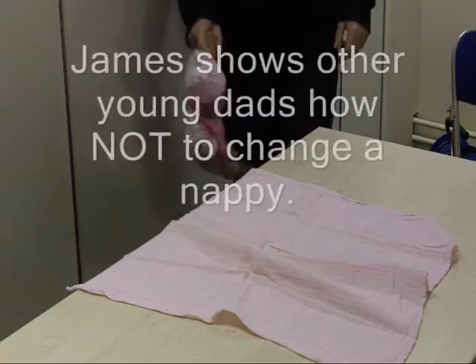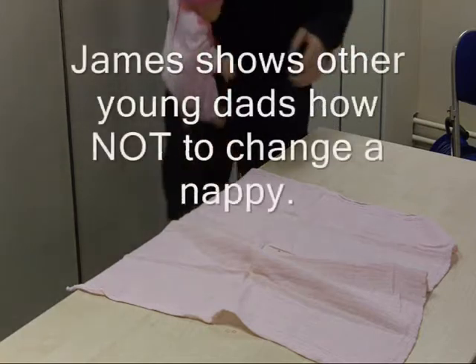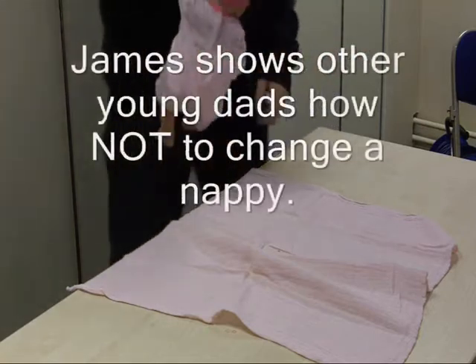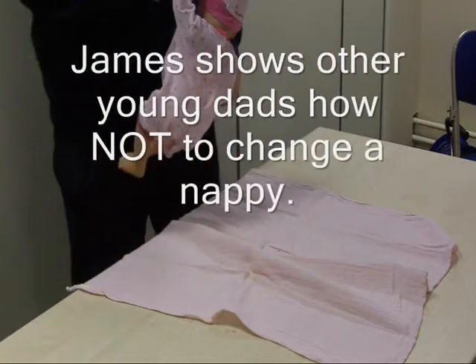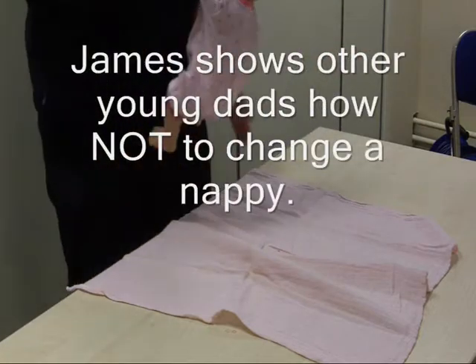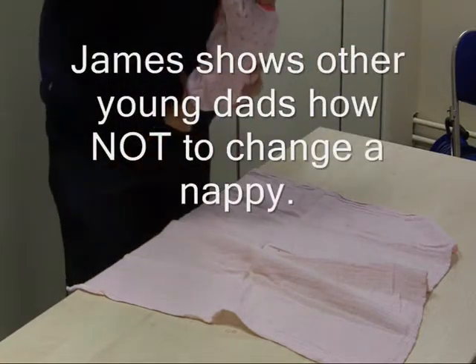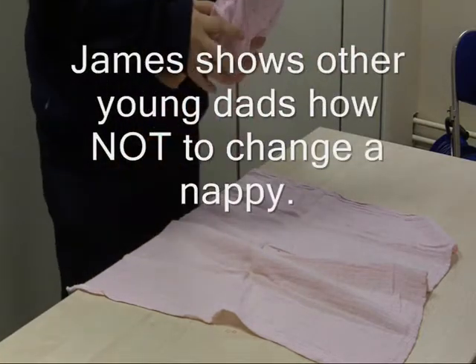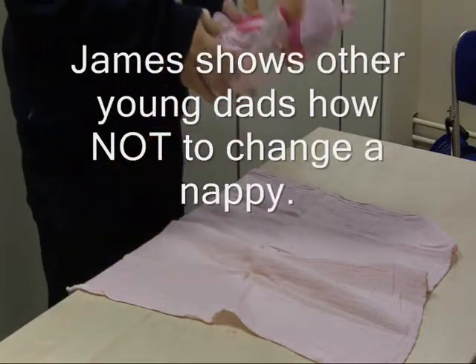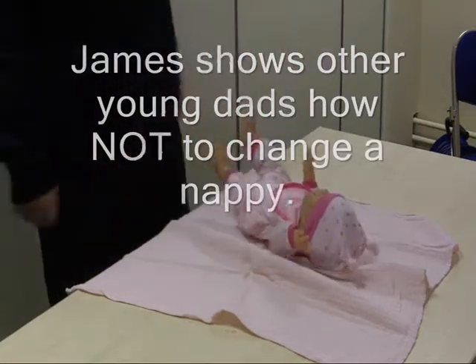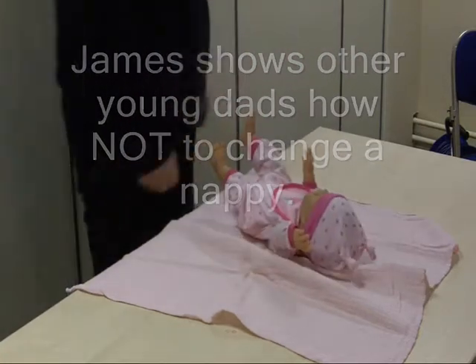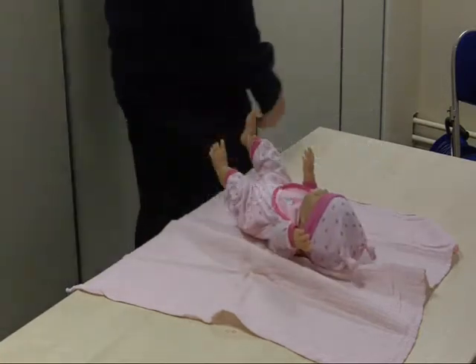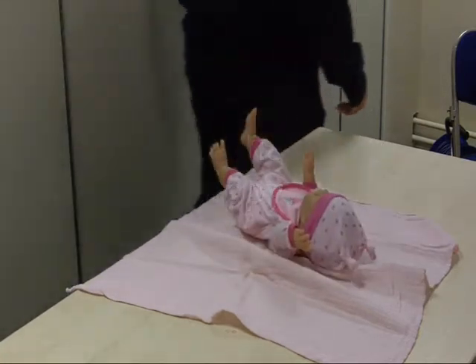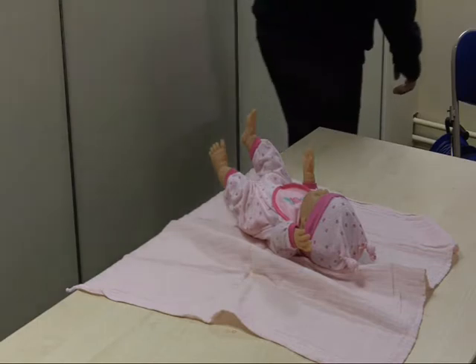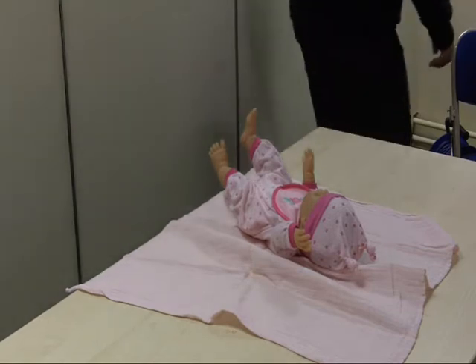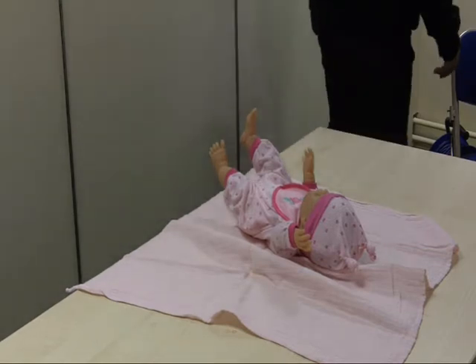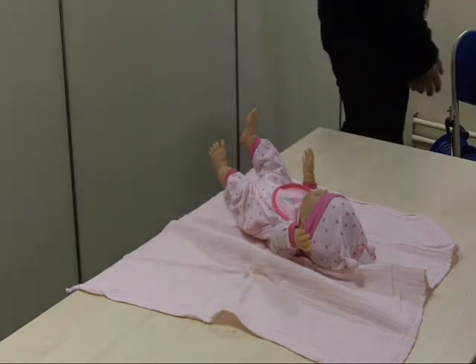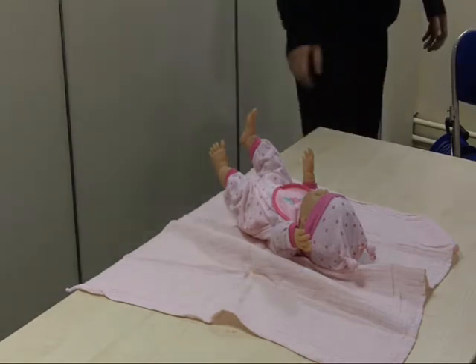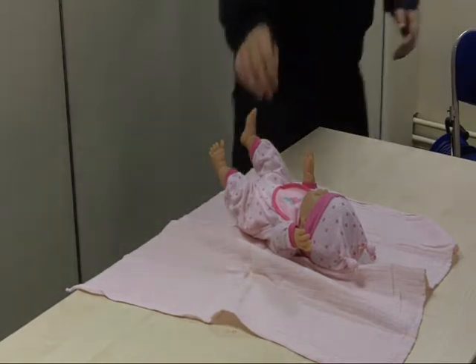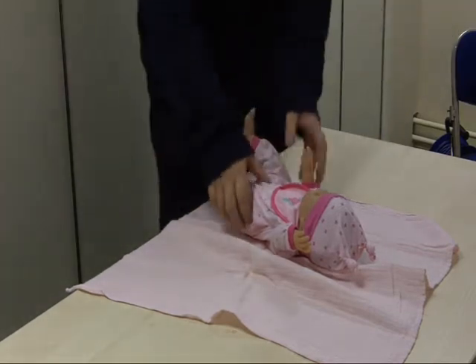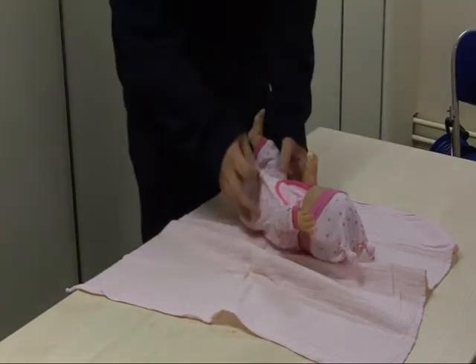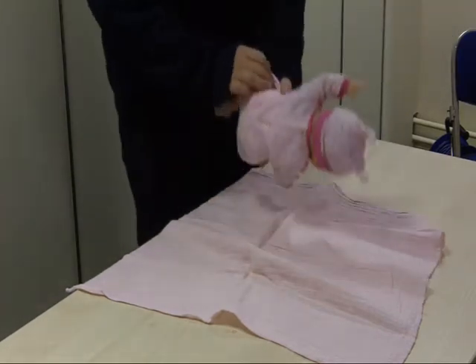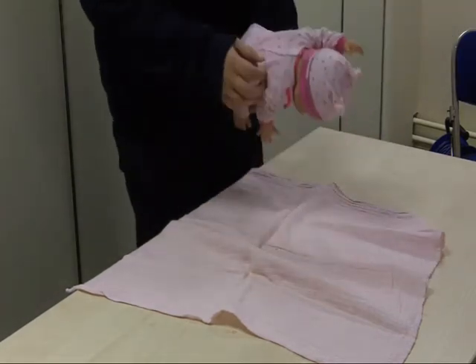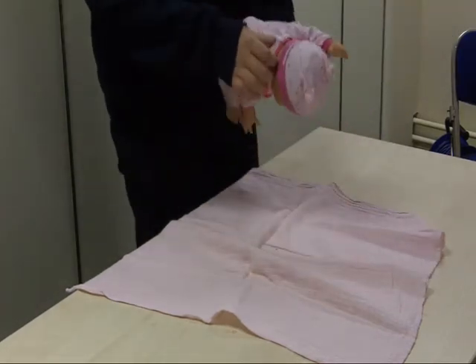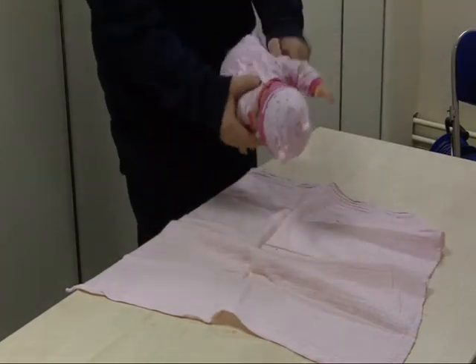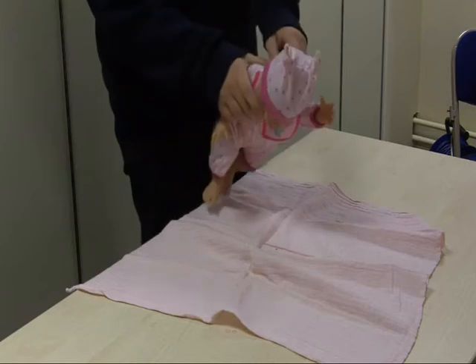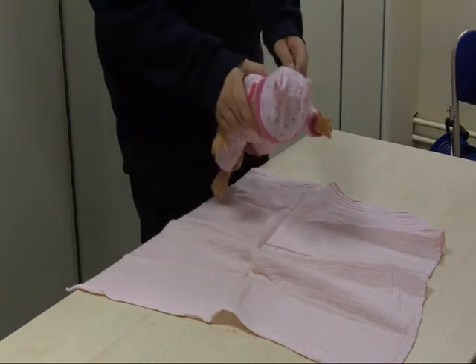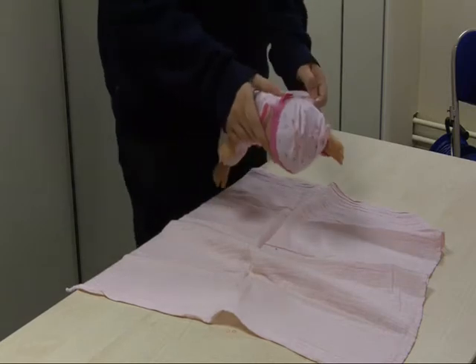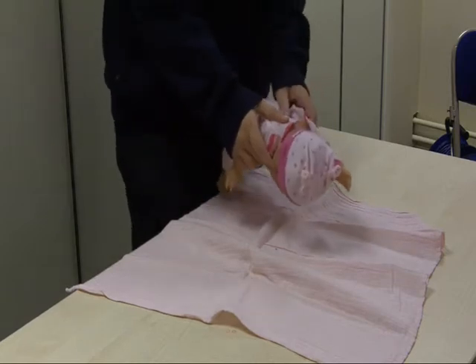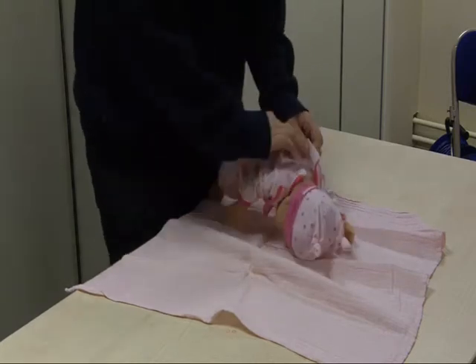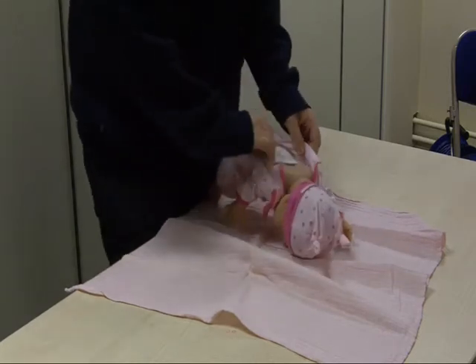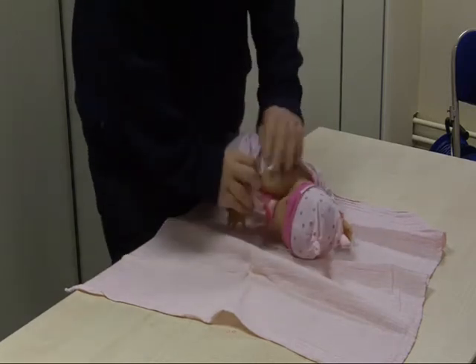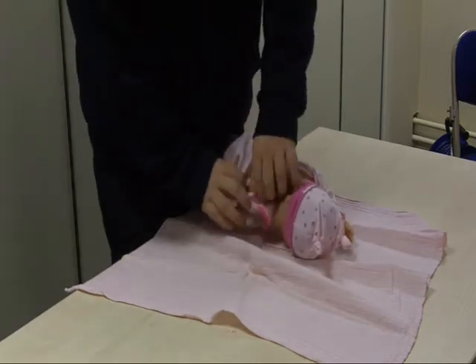Now this is how not to change the nappy. First, you just drop her on the table and then you take off the clothes and basically take them off.